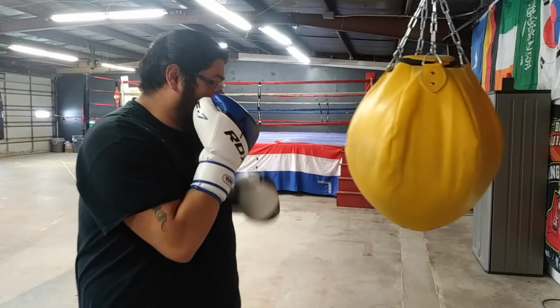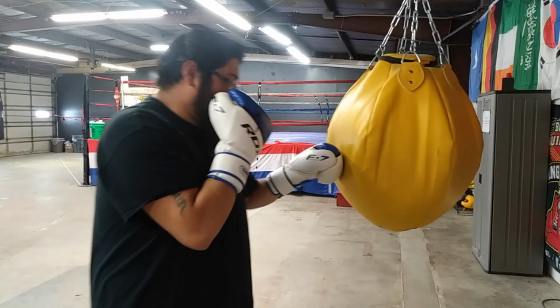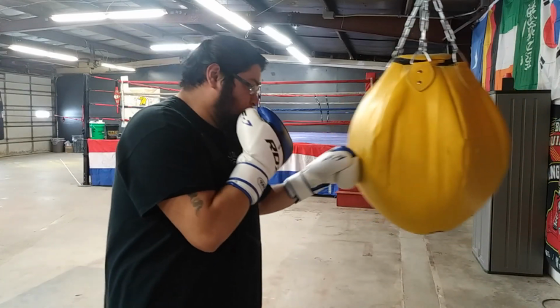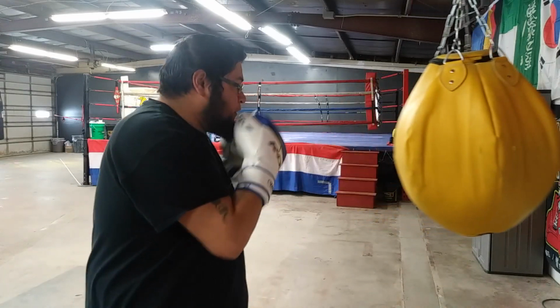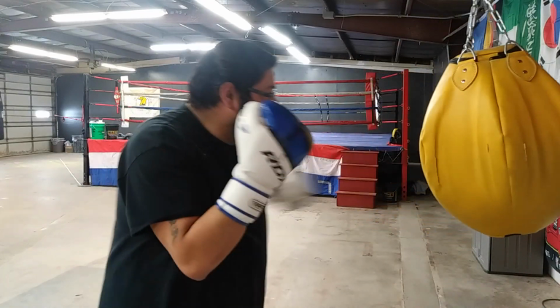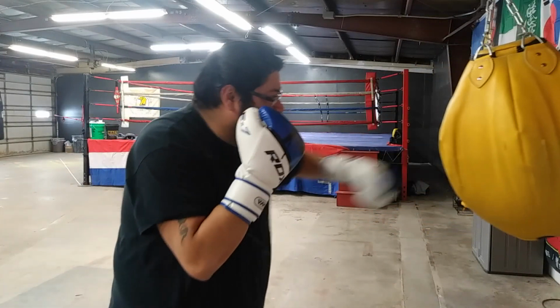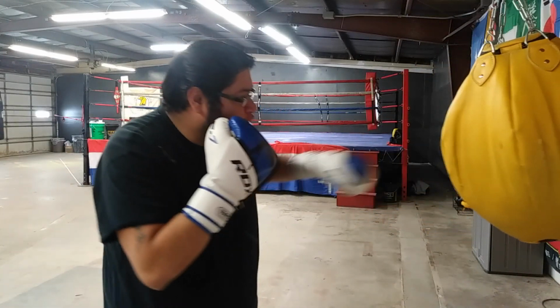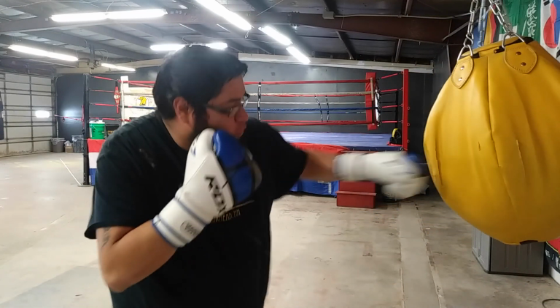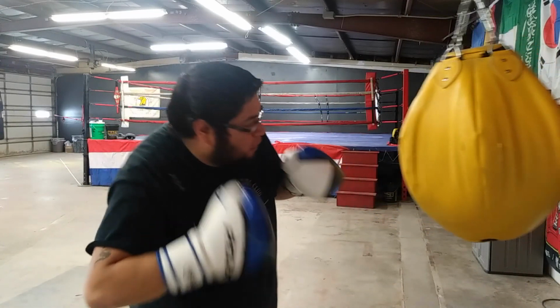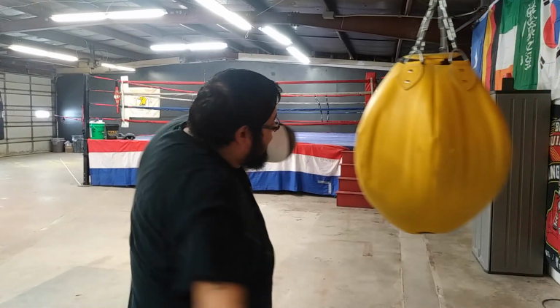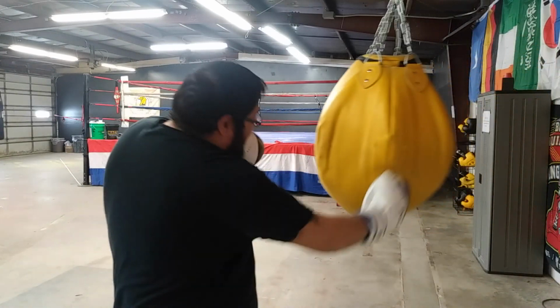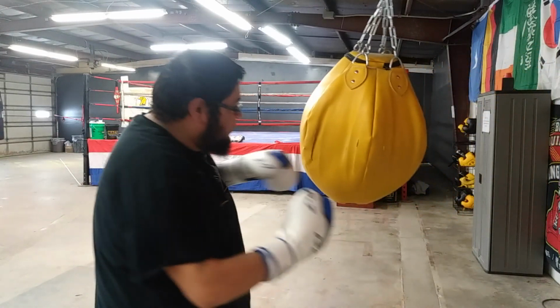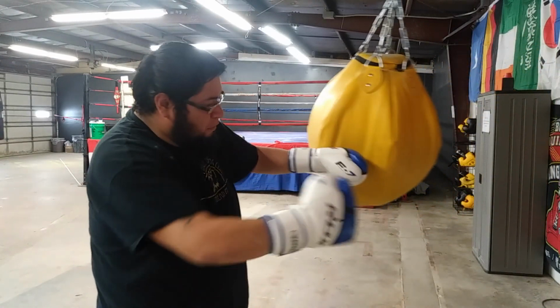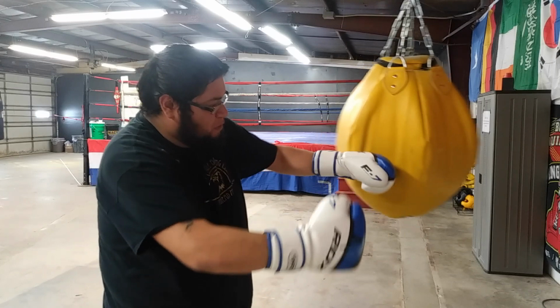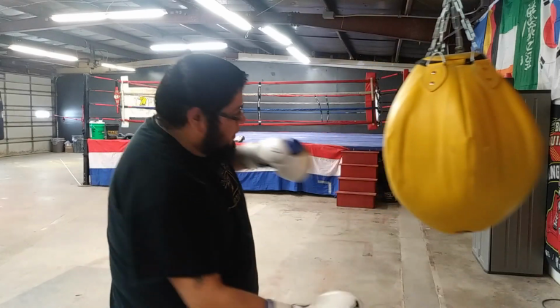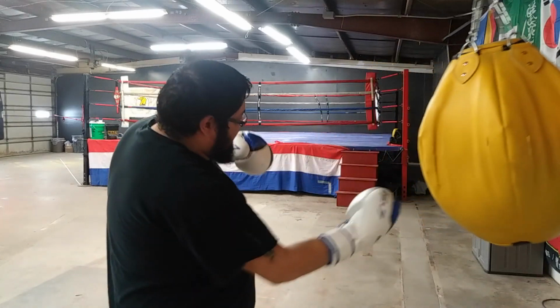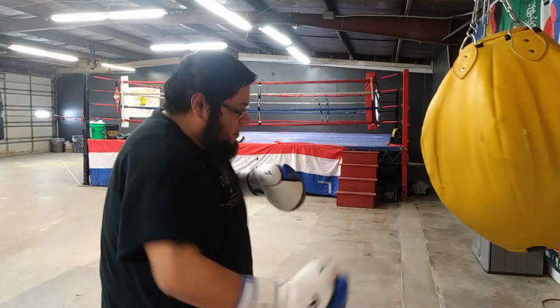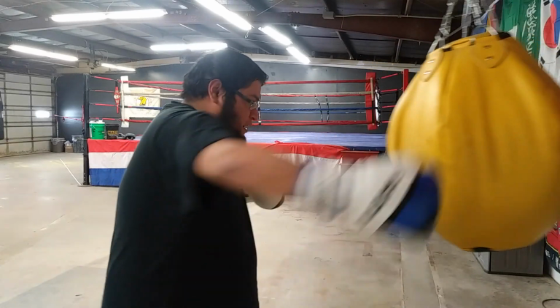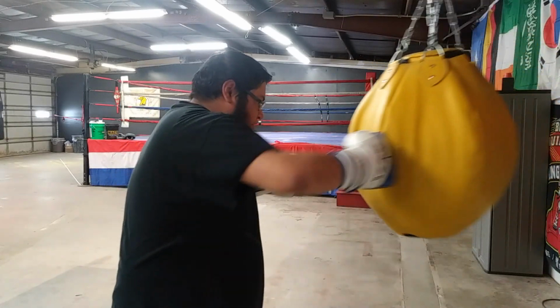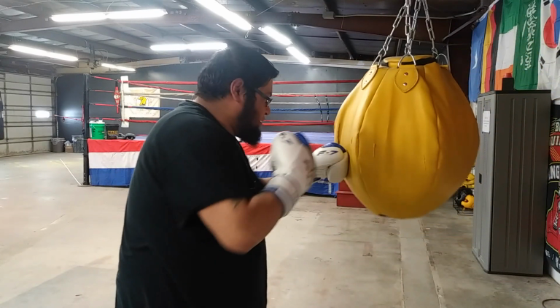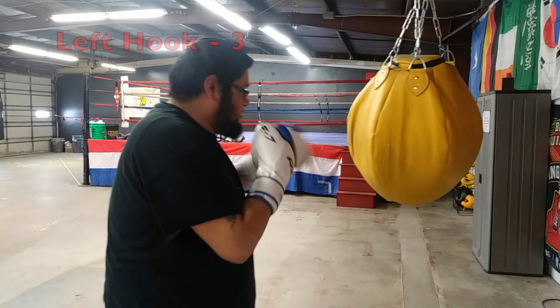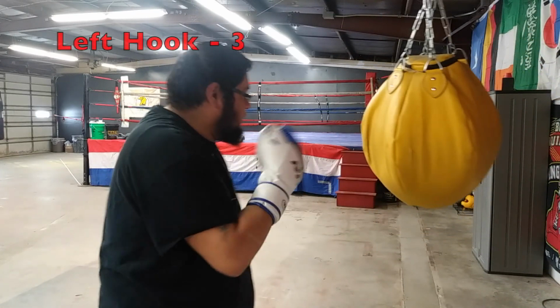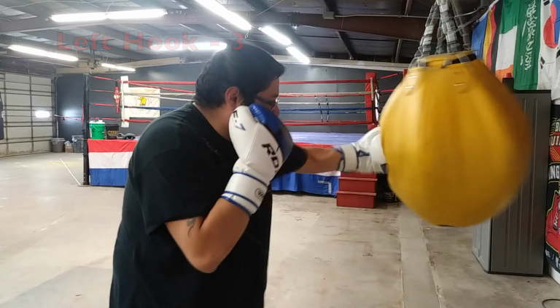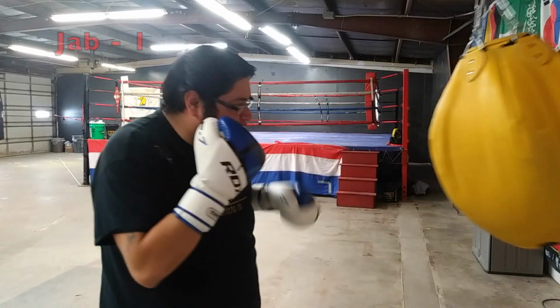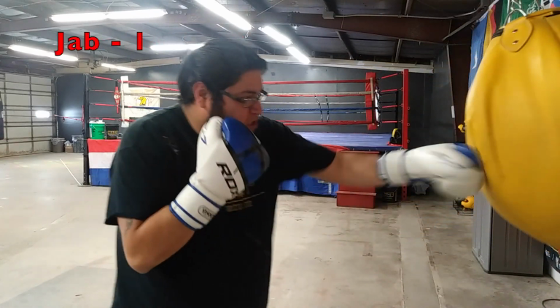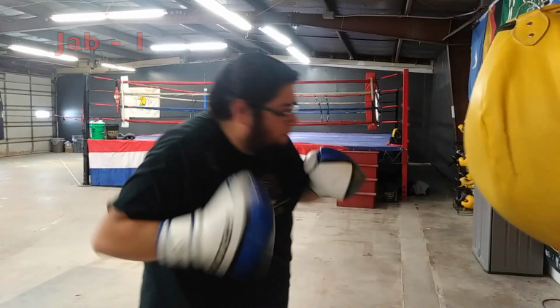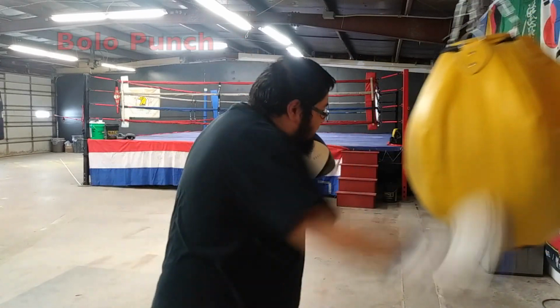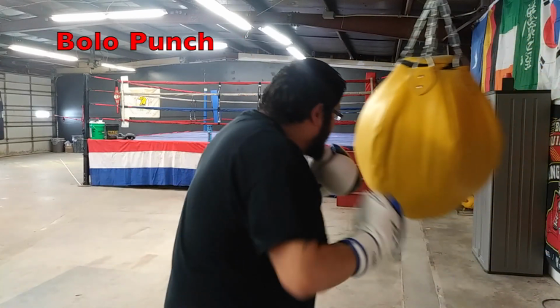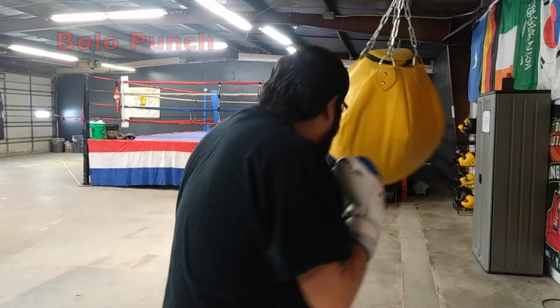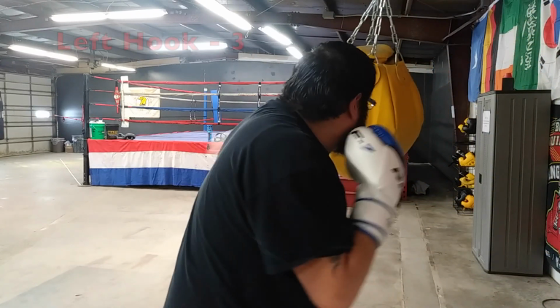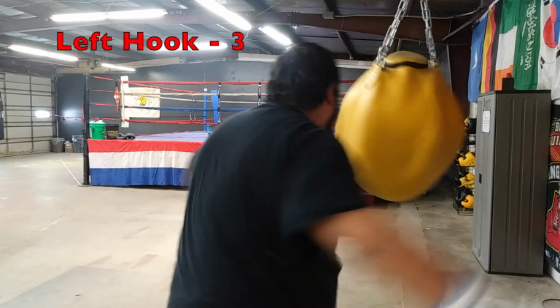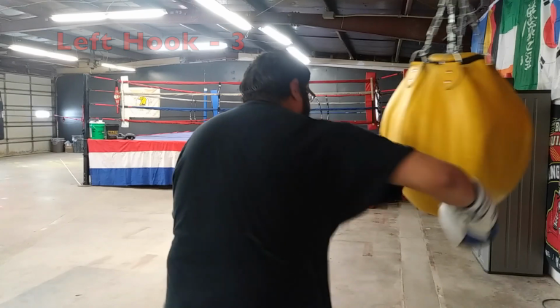So we'll roll that slow — the middle between an uppercut and a hook. So we're going to do left hook, jab, bolo punch, left hook, left hook.